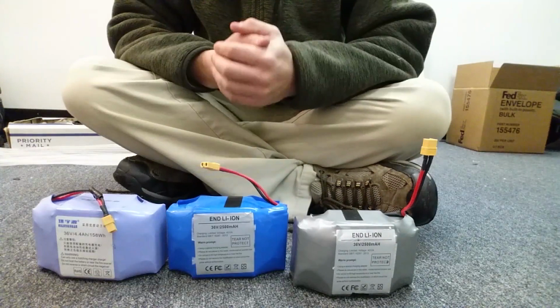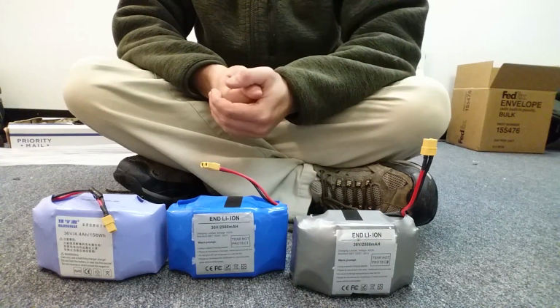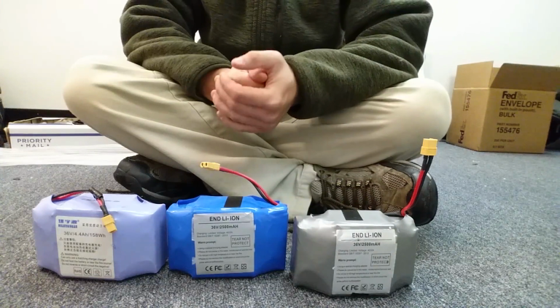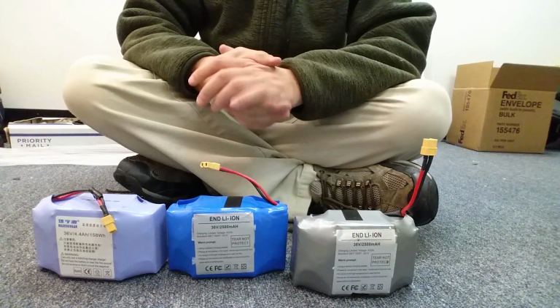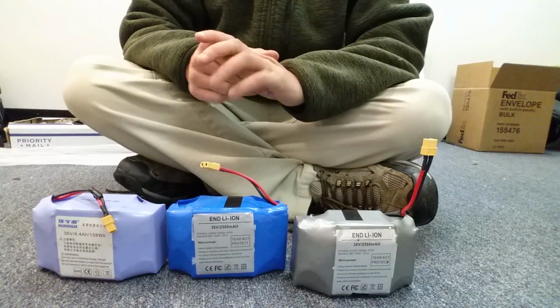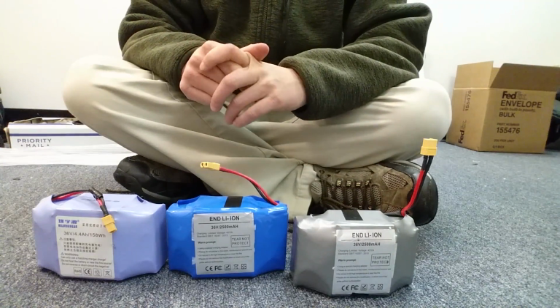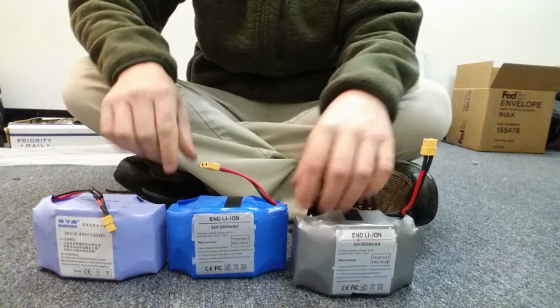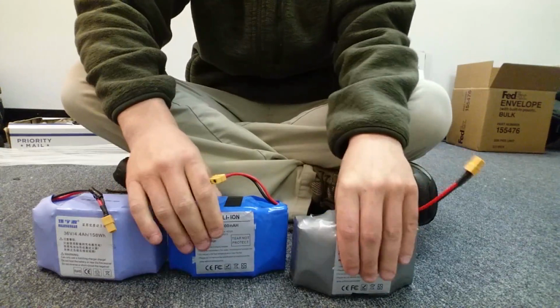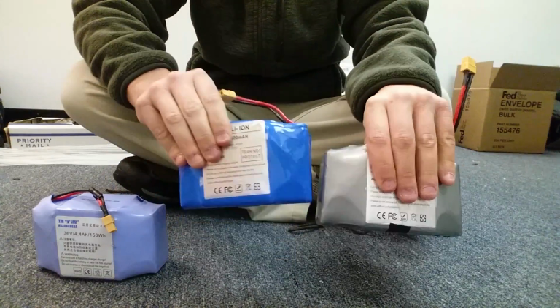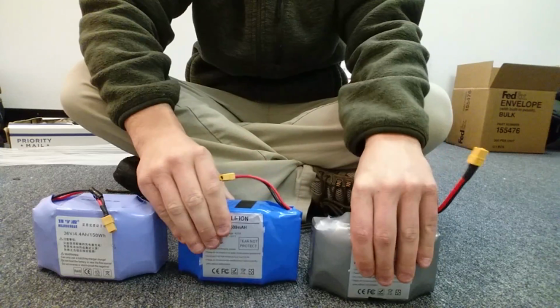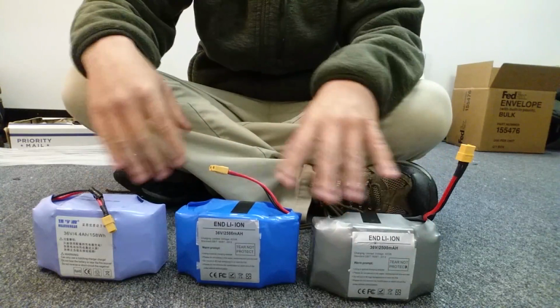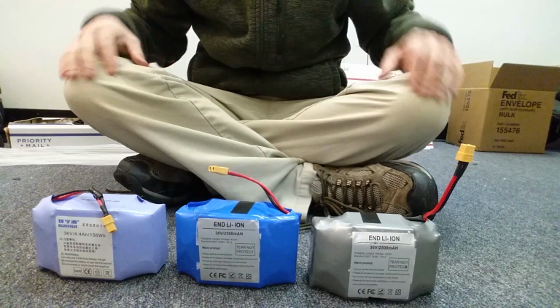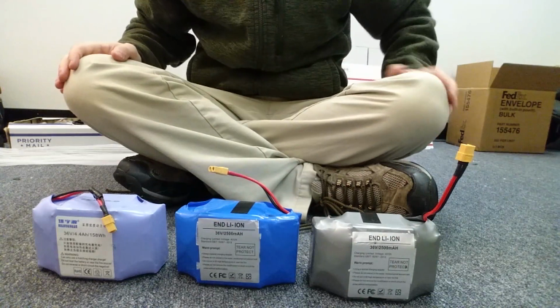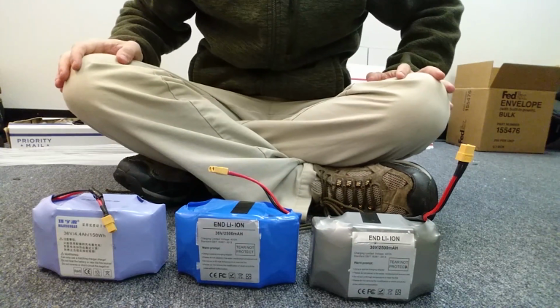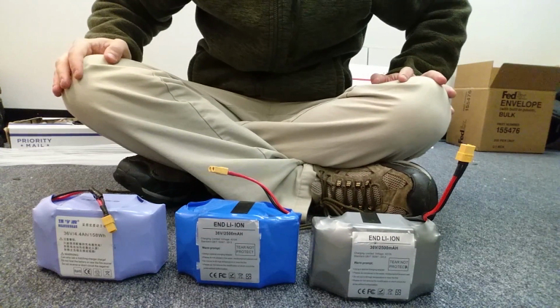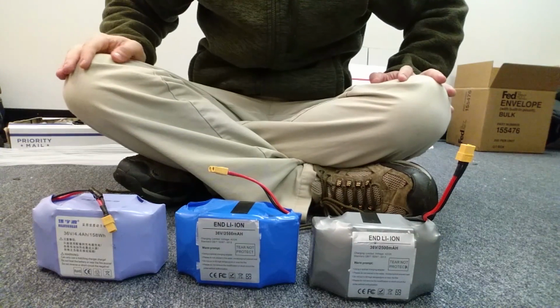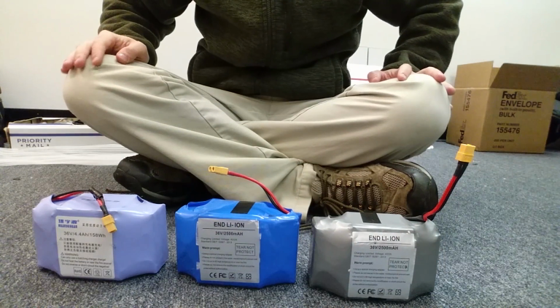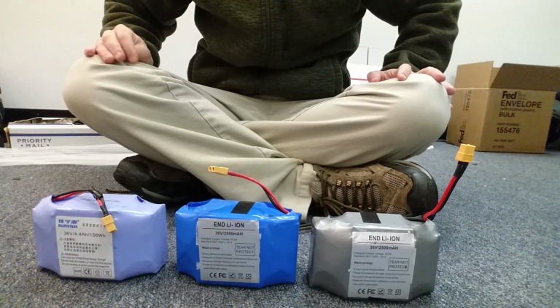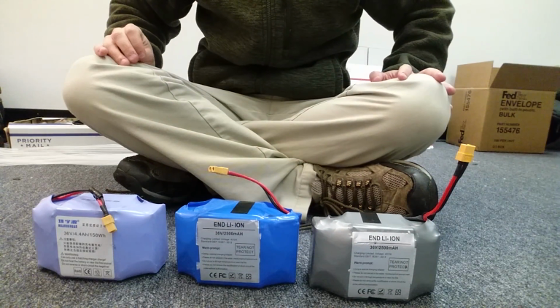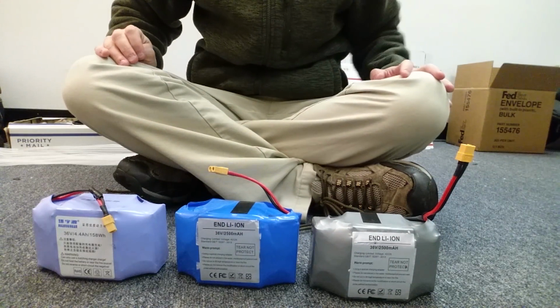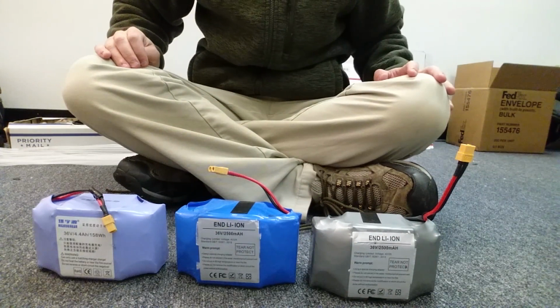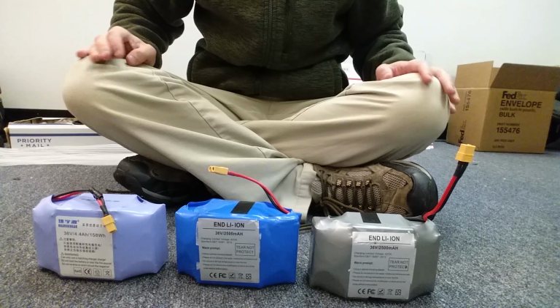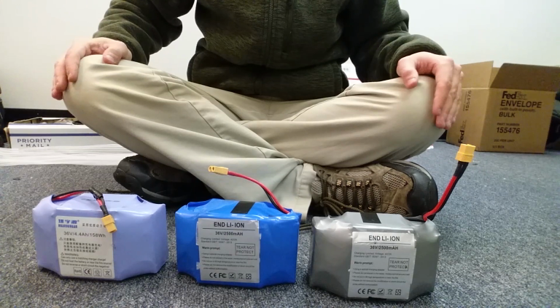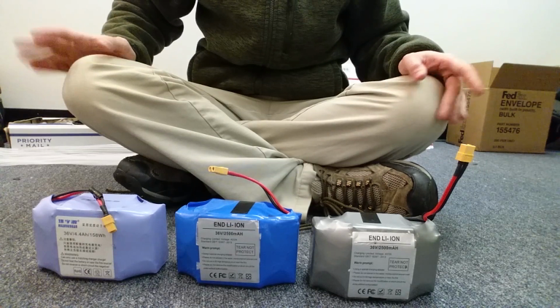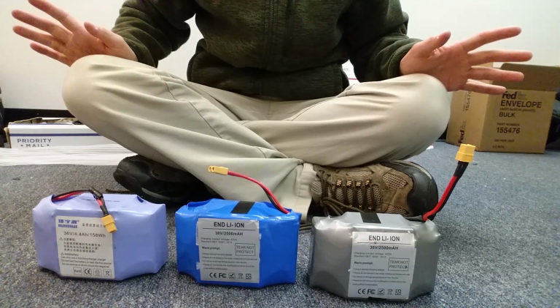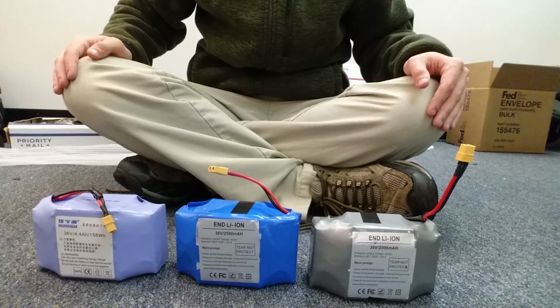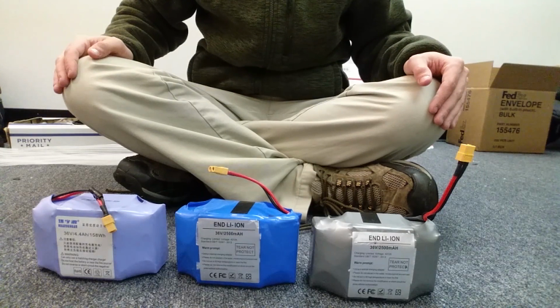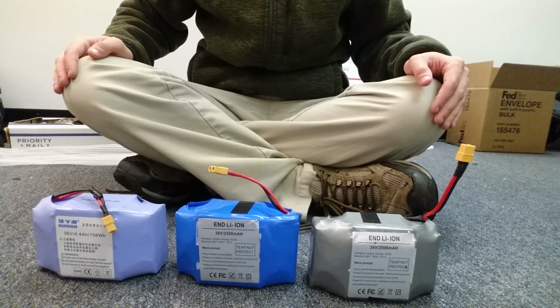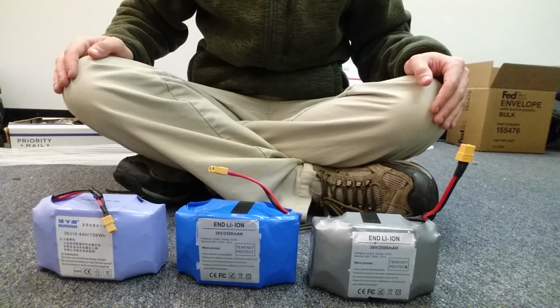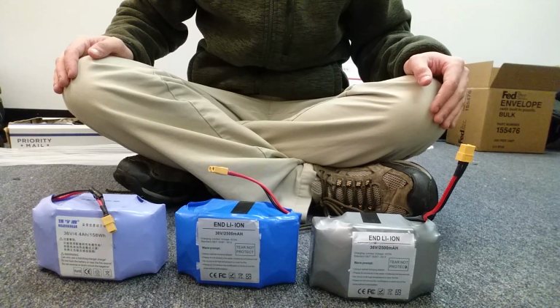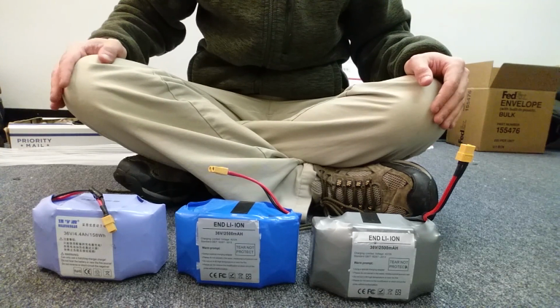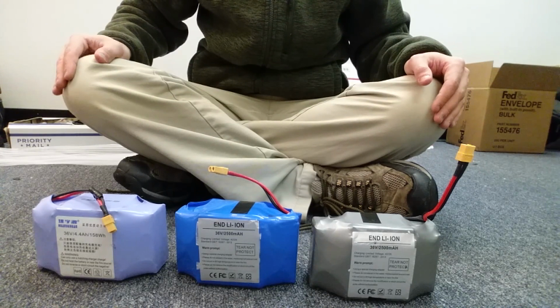YouTube, thanks for tuning in. It's HoverboardFAQ here. Today we're going to be talking about hoverboard batteries and I got three different batteries in front of here to show you. First things first, hoverboardscooterparts.com sponsored this video.